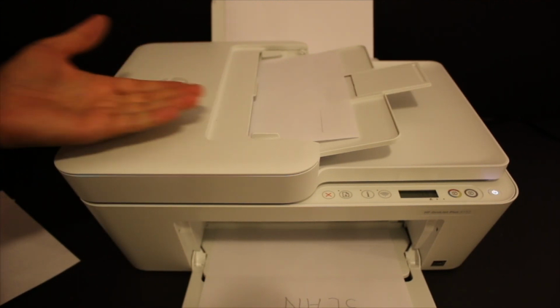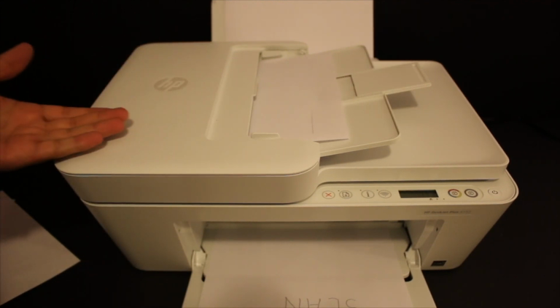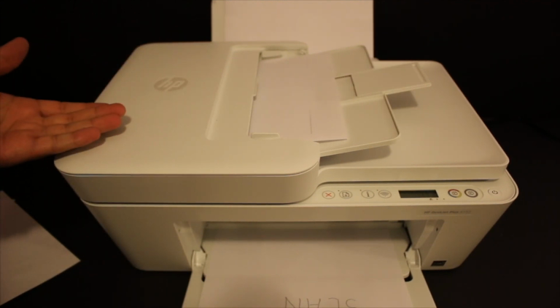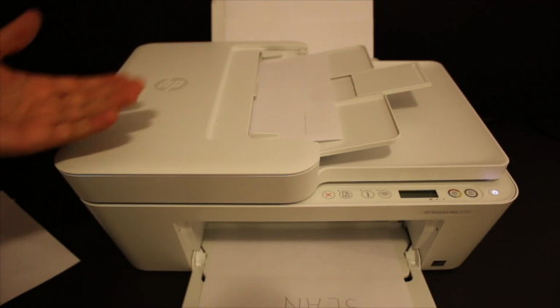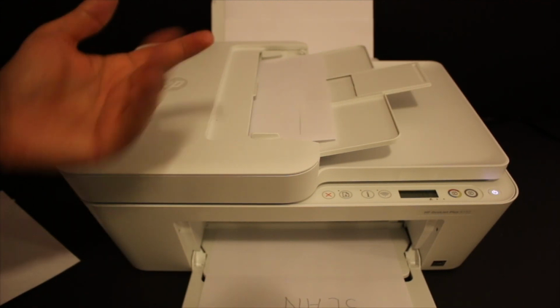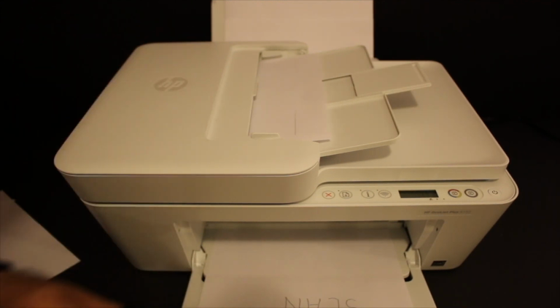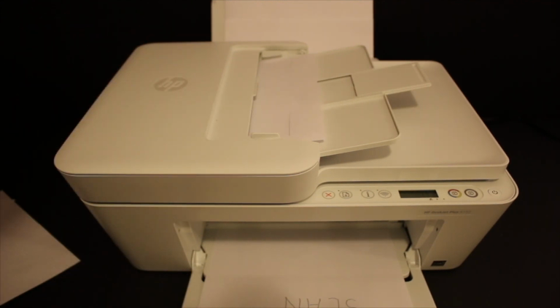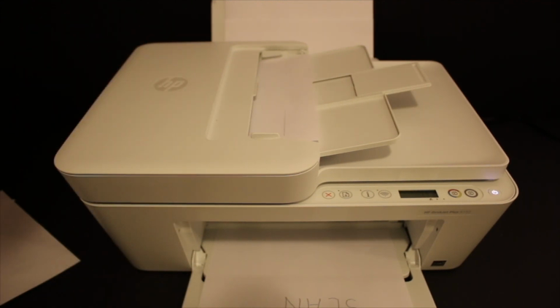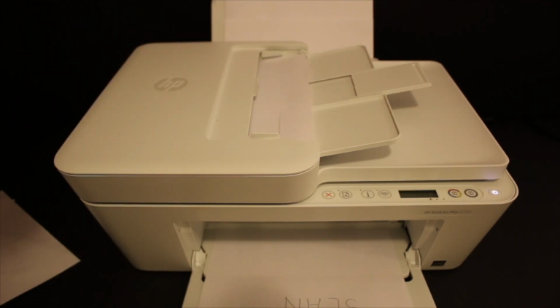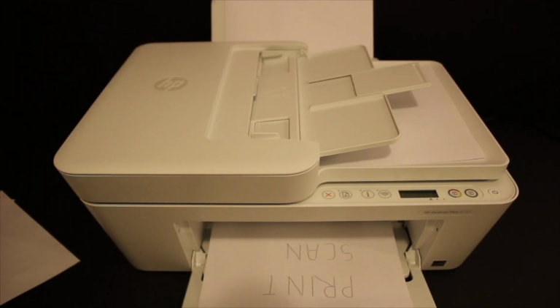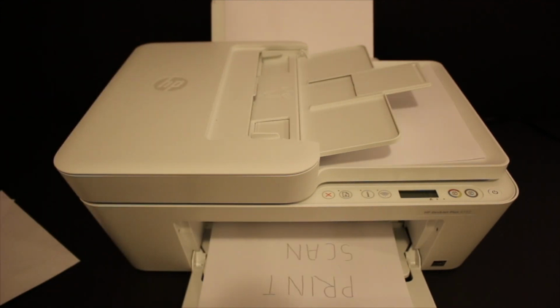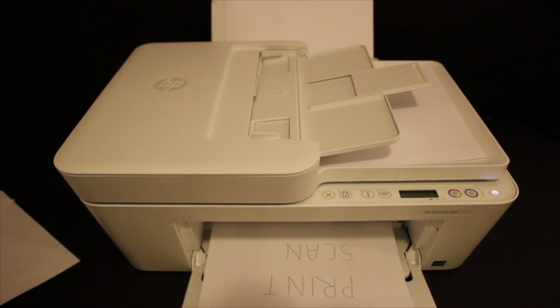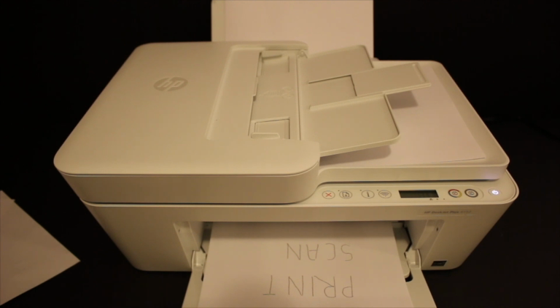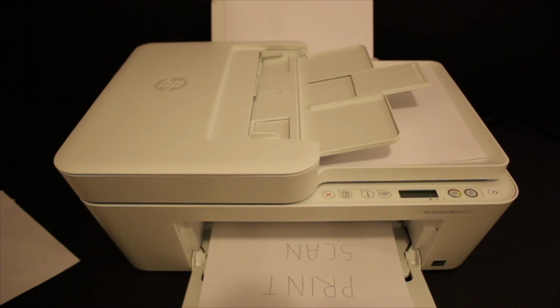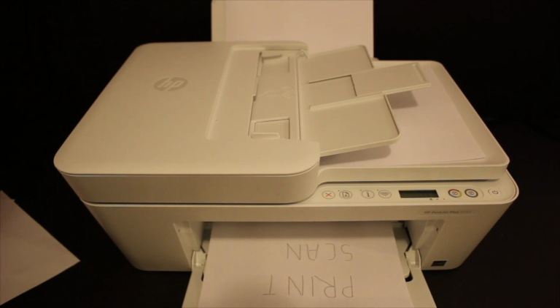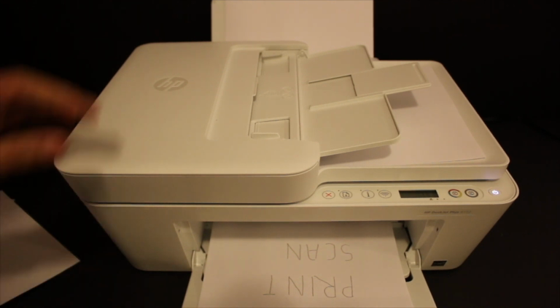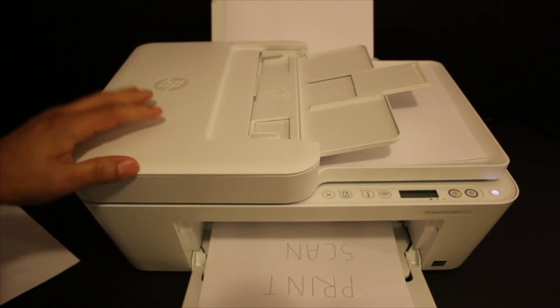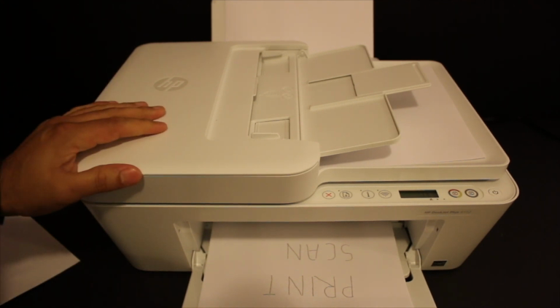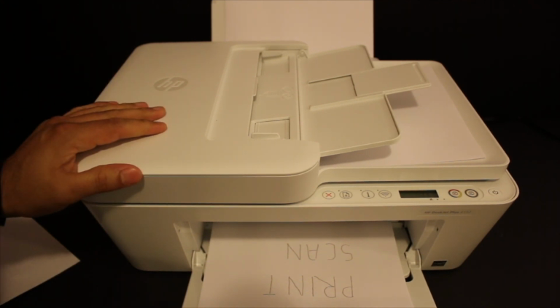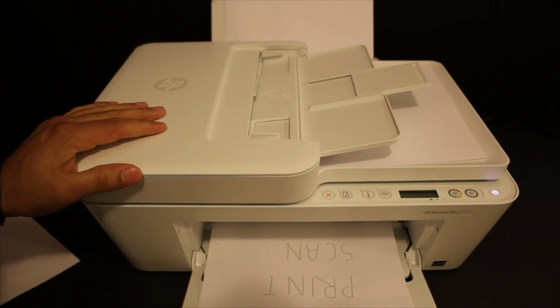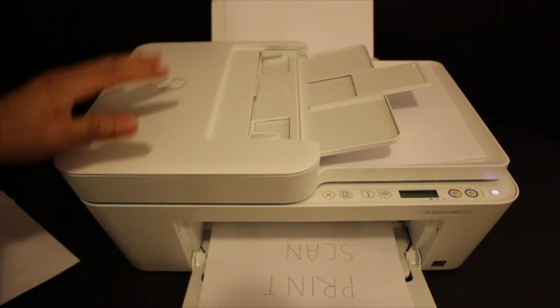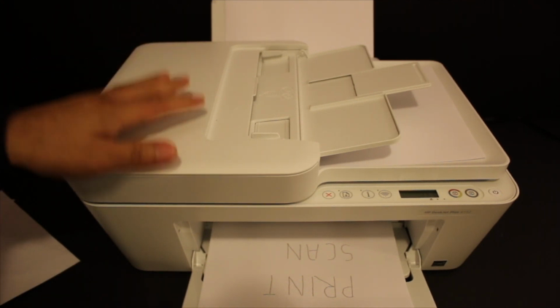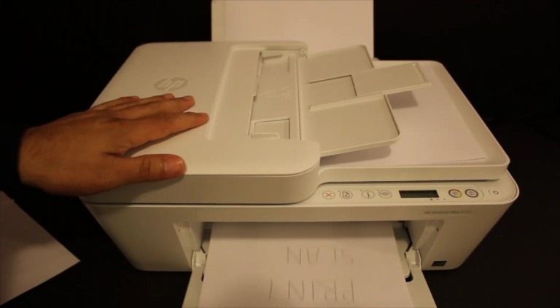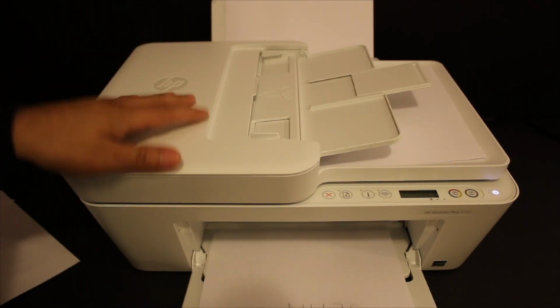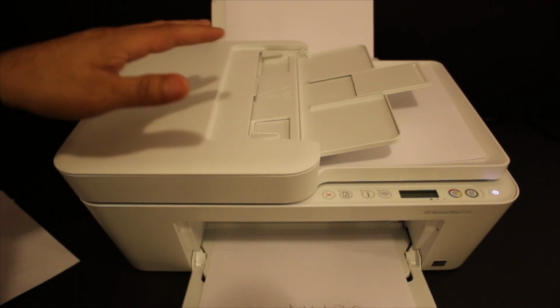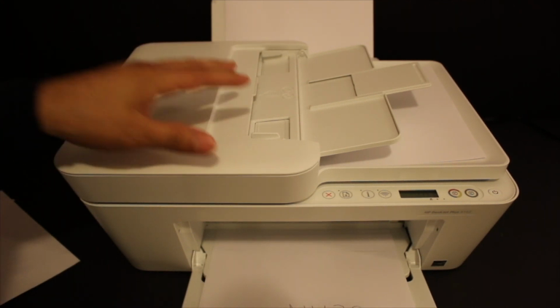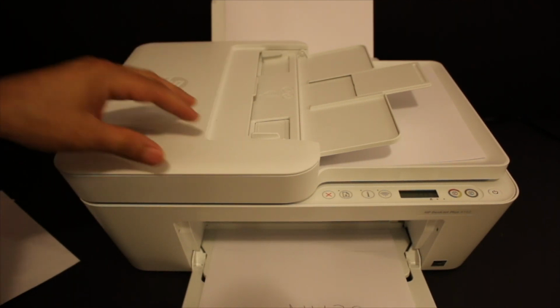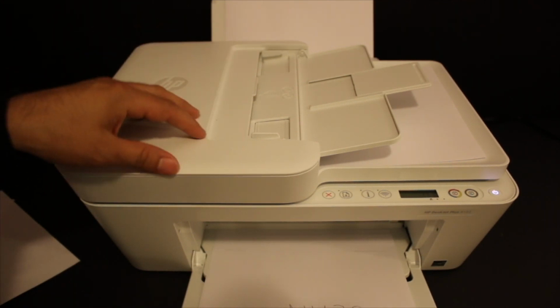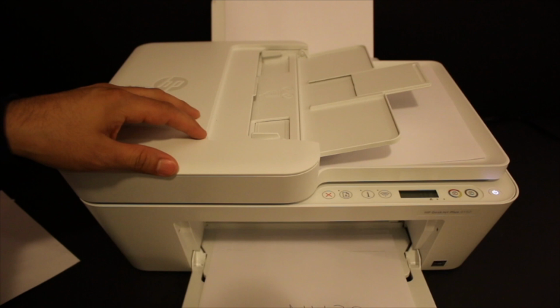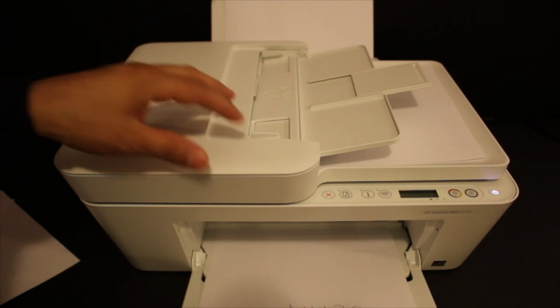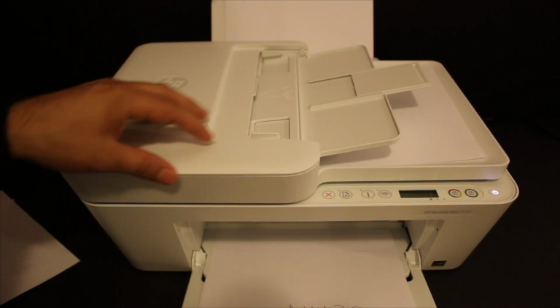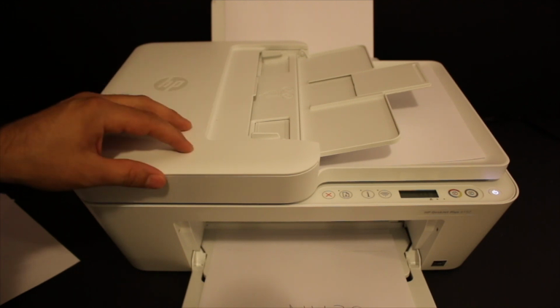The top feeder tray takes the sheet and then starts to copy. That's how we can use this printer for initial setup, and we can also do a copy test as shown here.